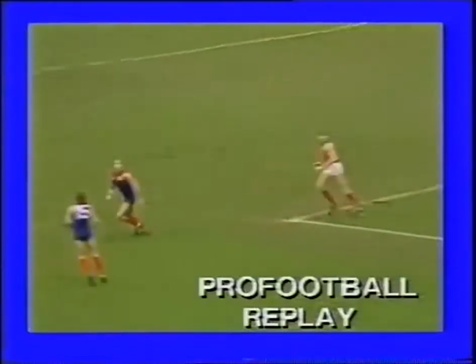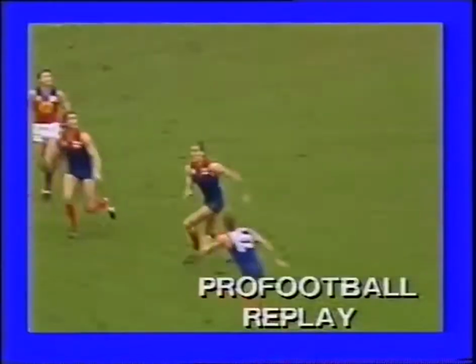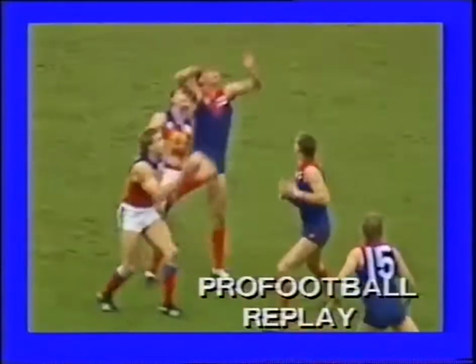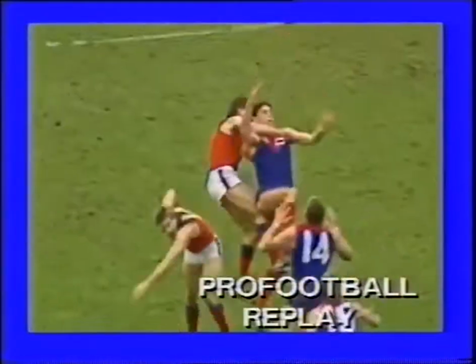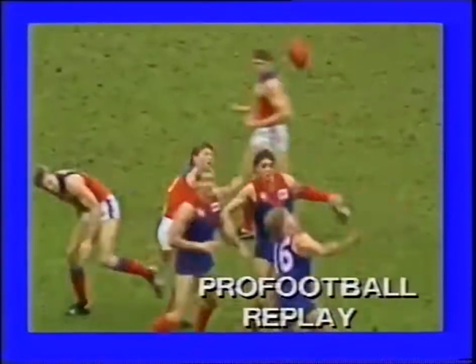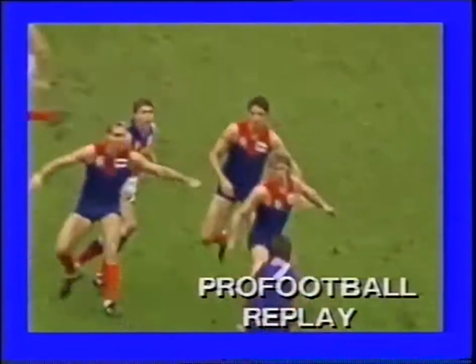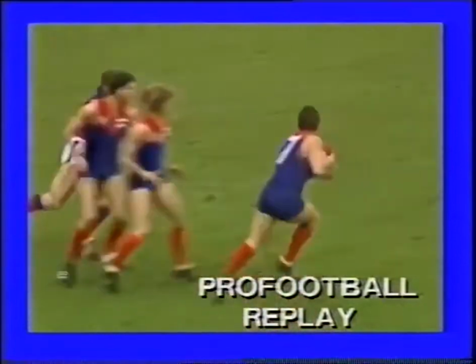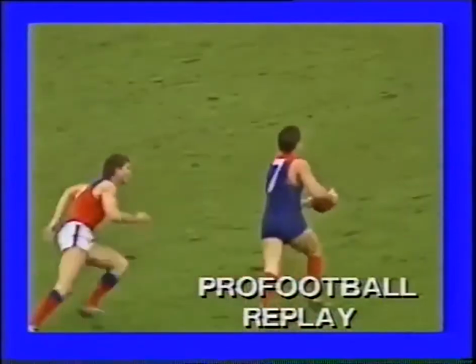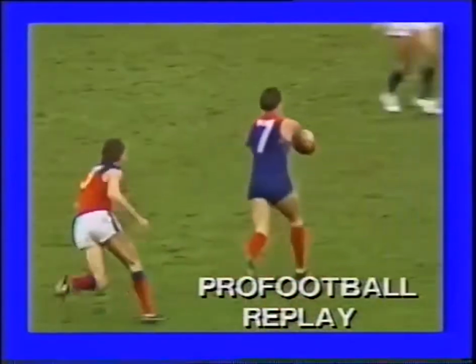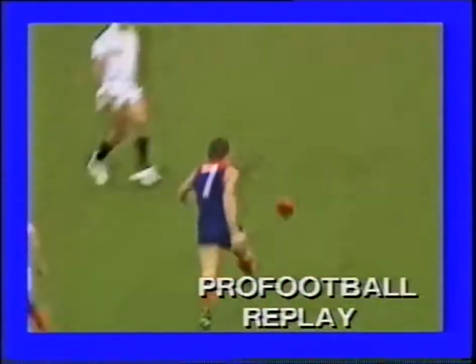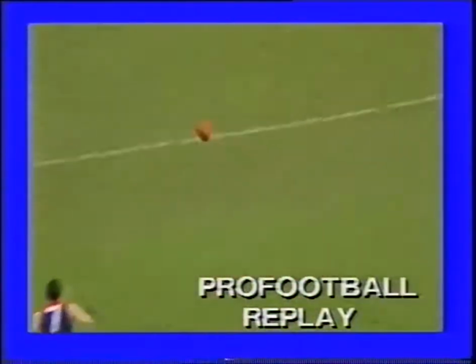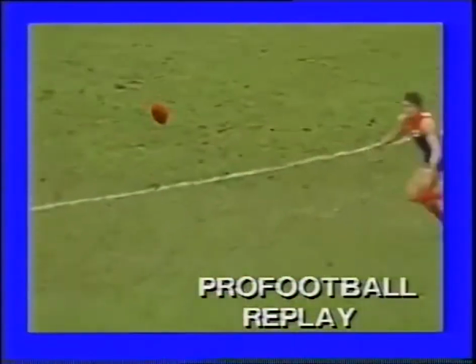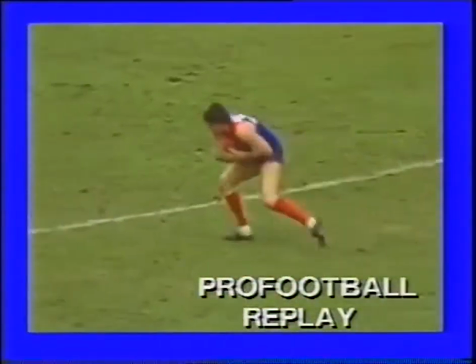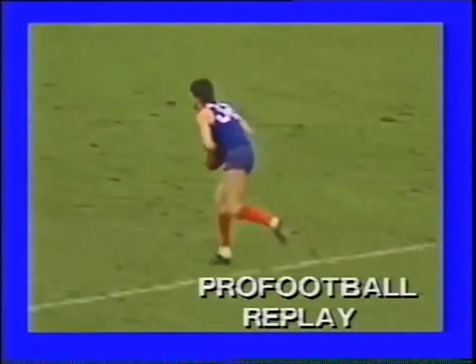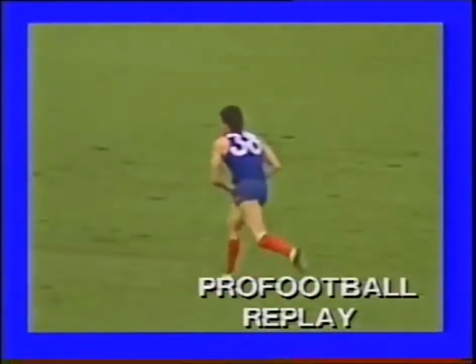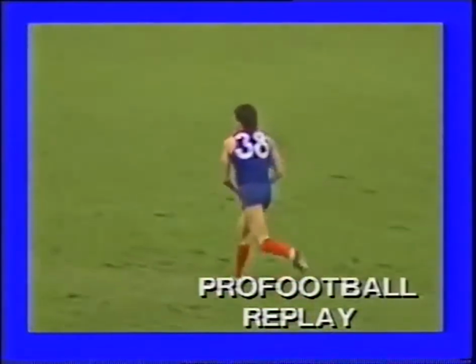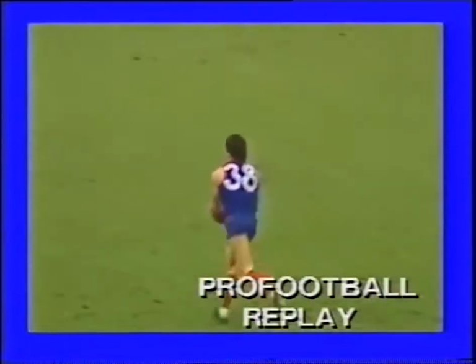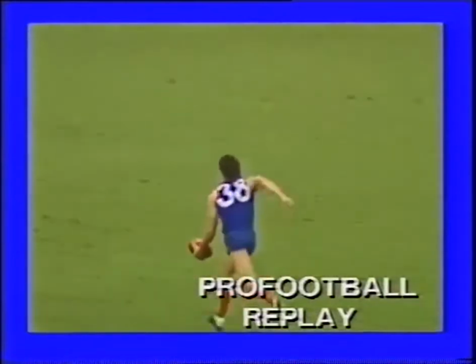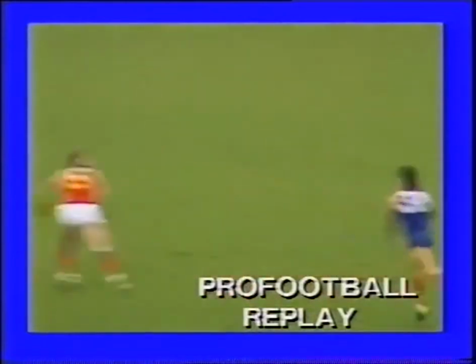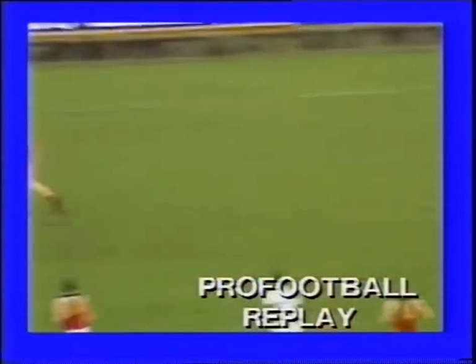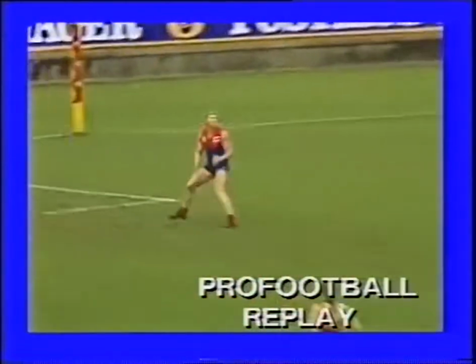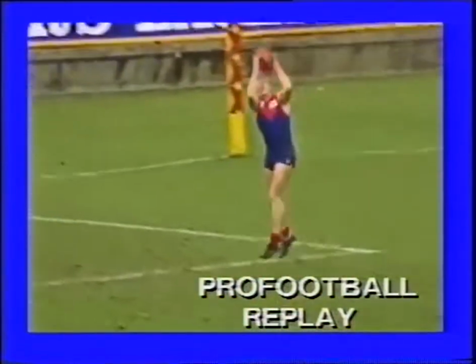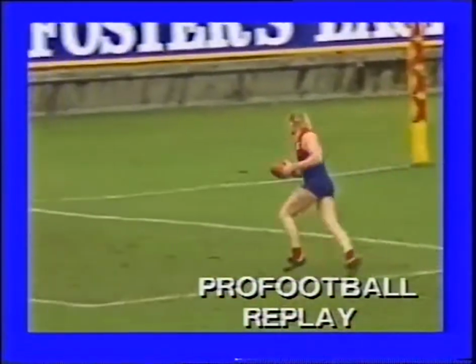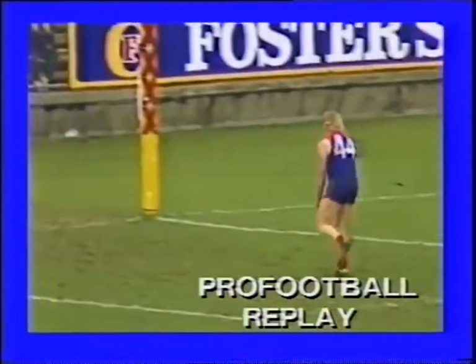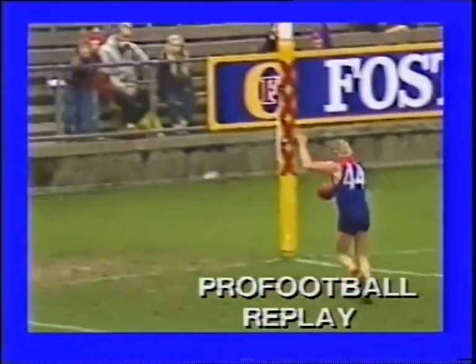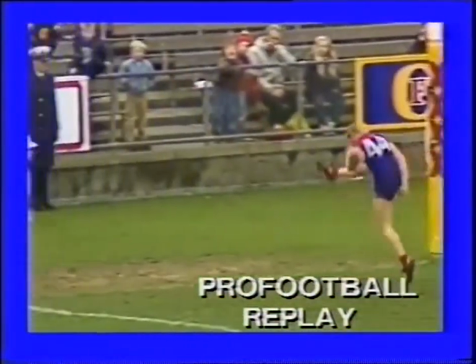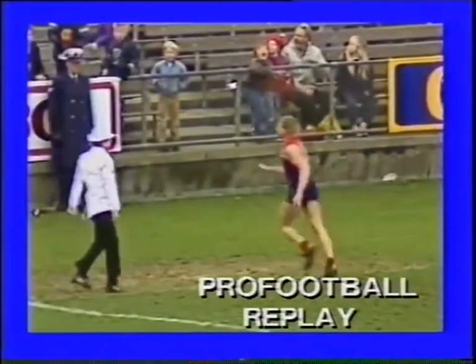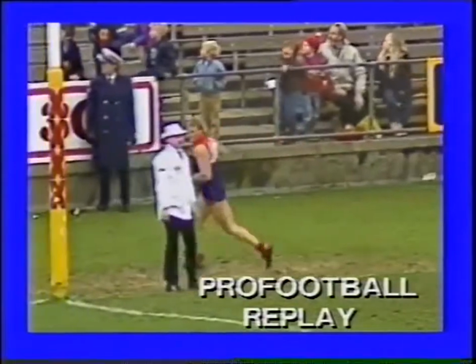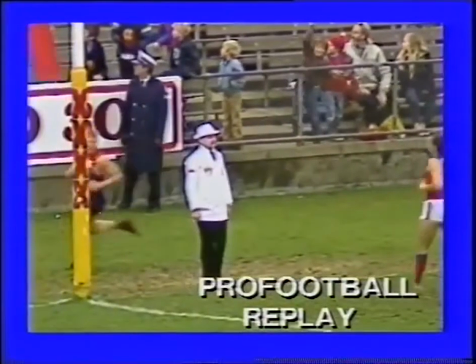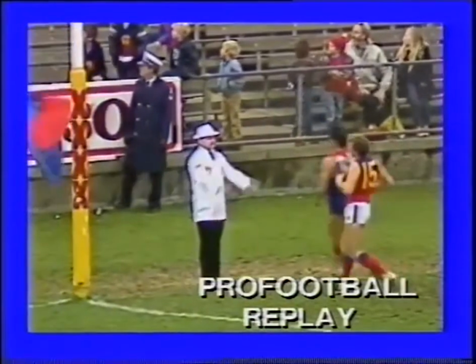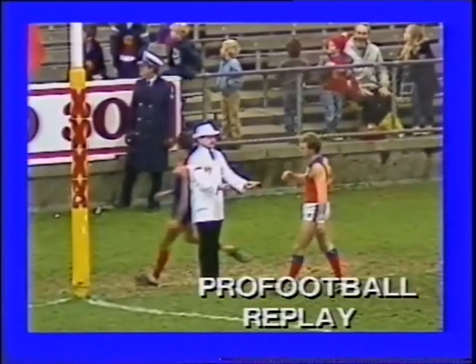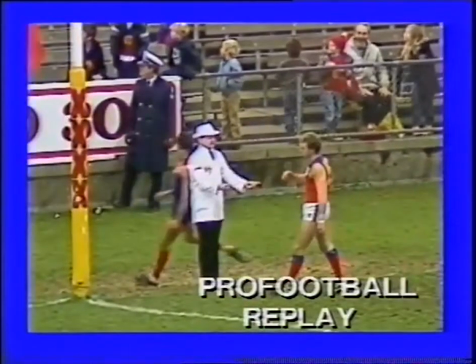Straight into the goal square and through. Makes it hard for defenders when the ball comes down so easily. You've got a problem — you're not too sure whether you go out and meet the opponent or stay with your own opponent. And it's dispiriting. Good start by Melbourne. Should be a good game.